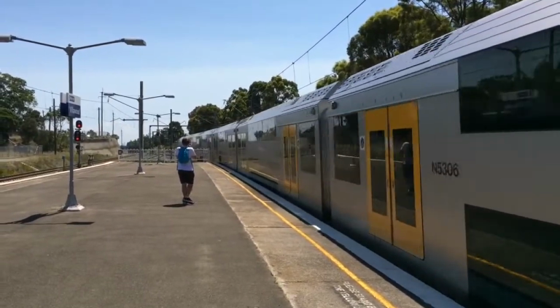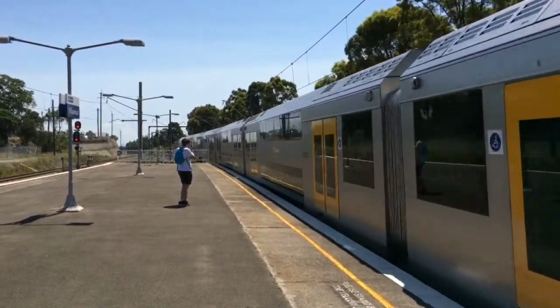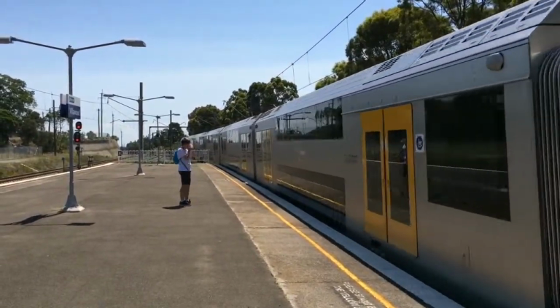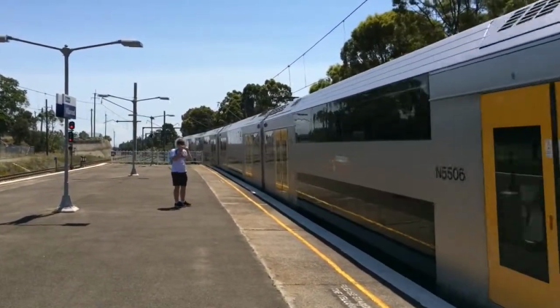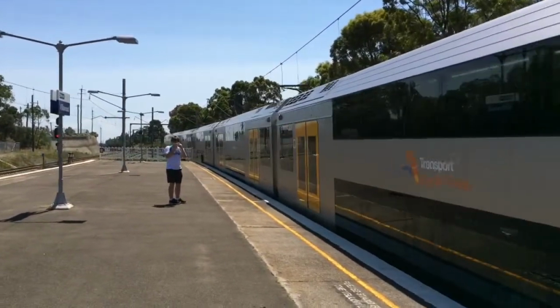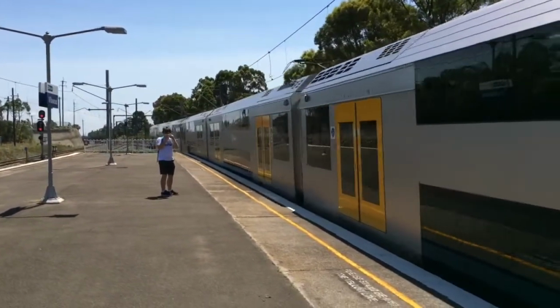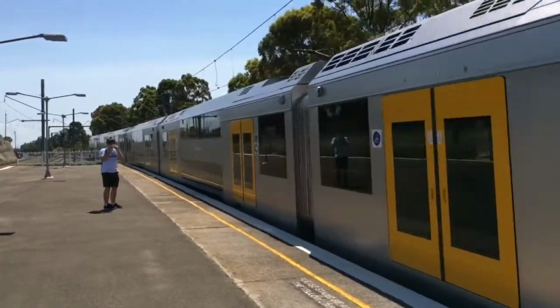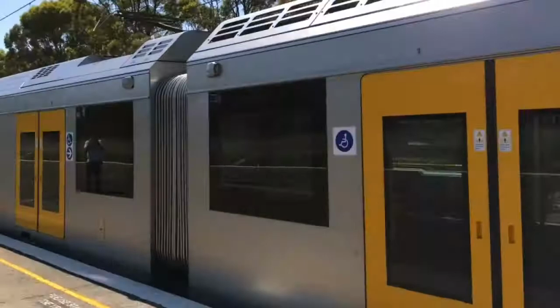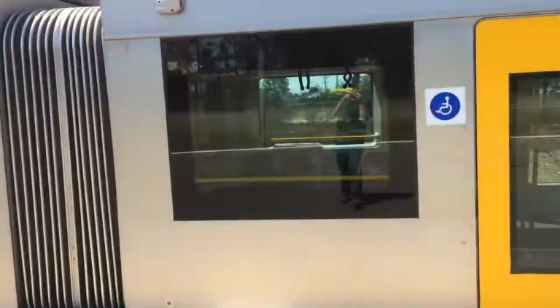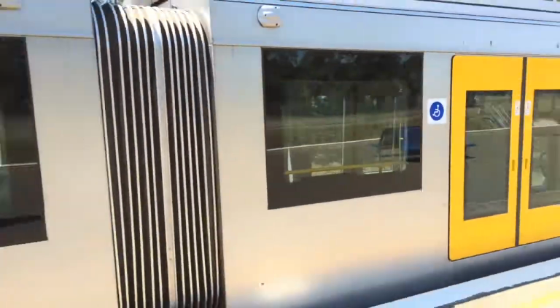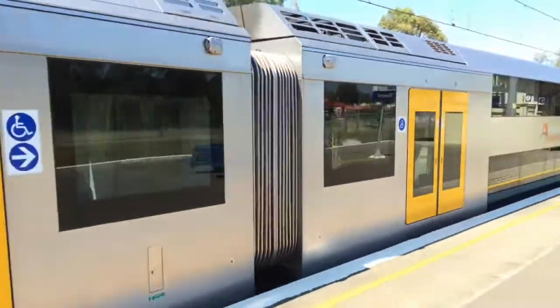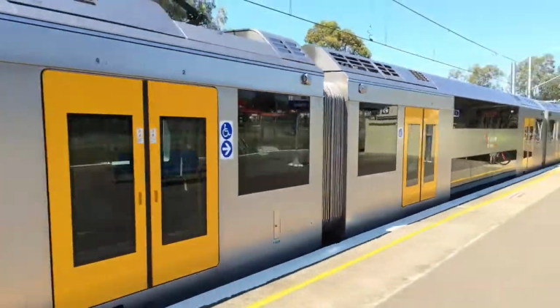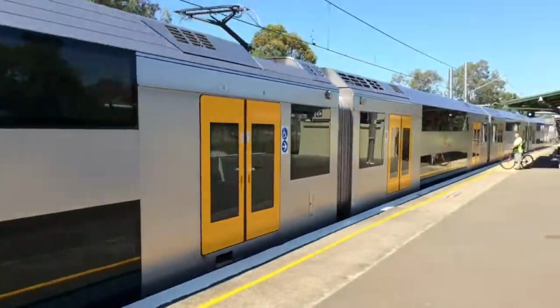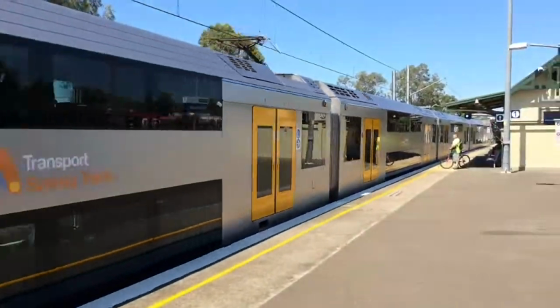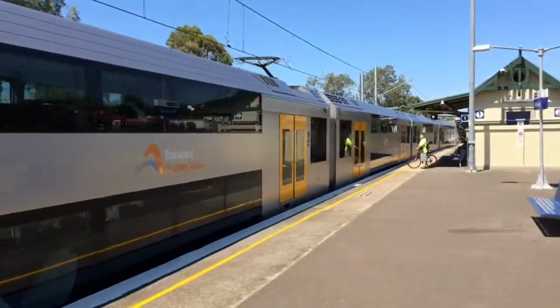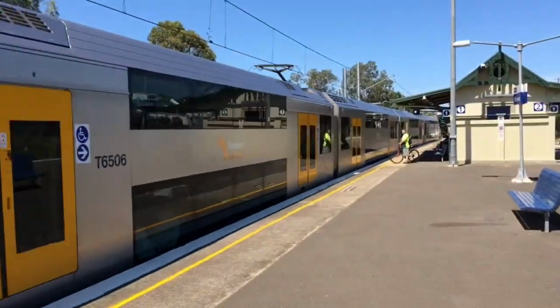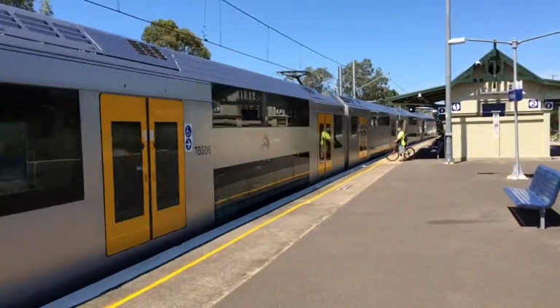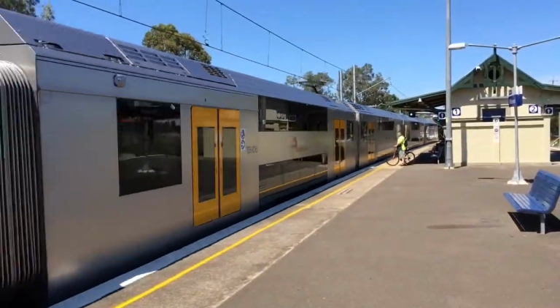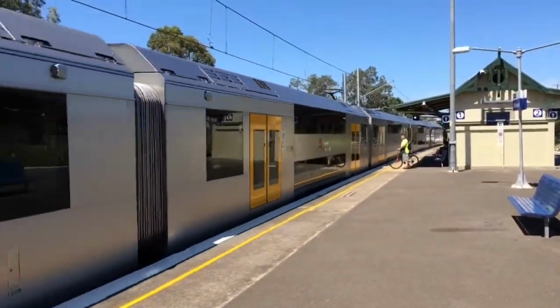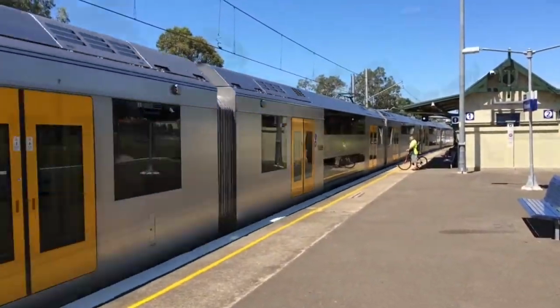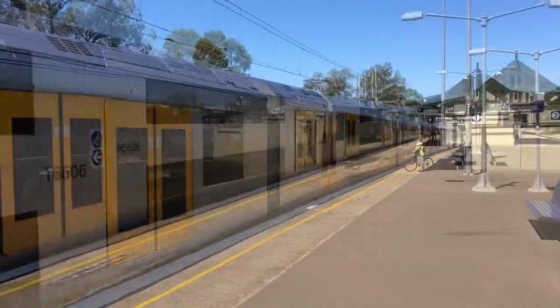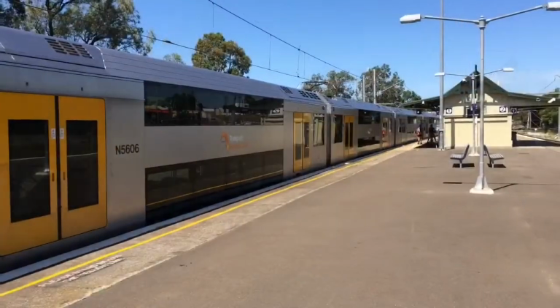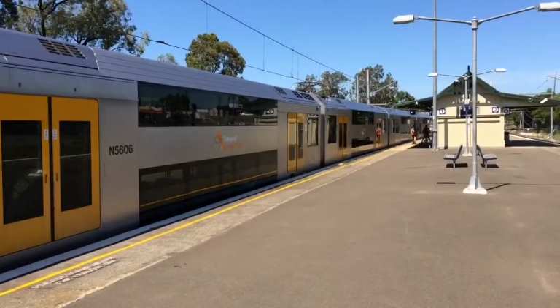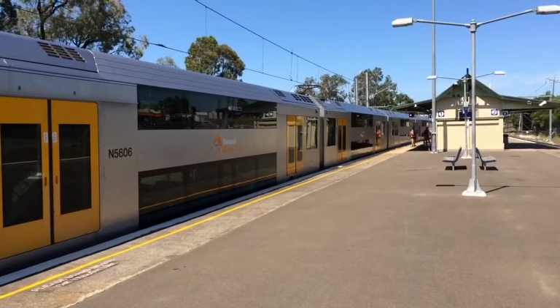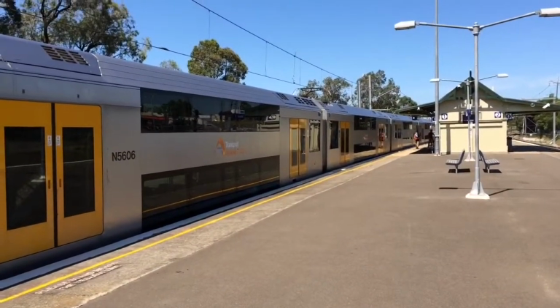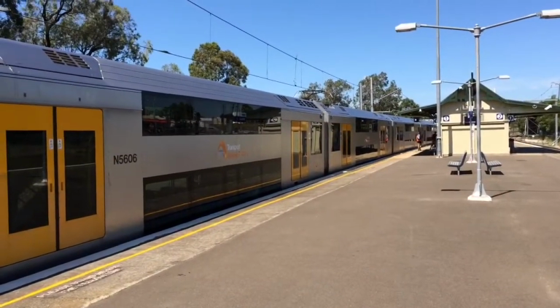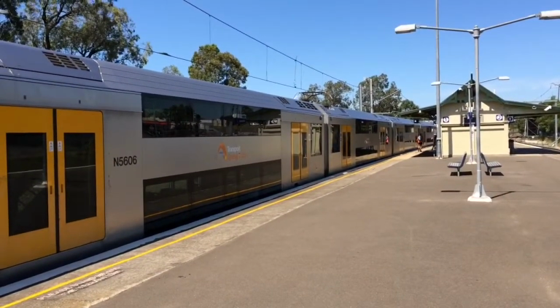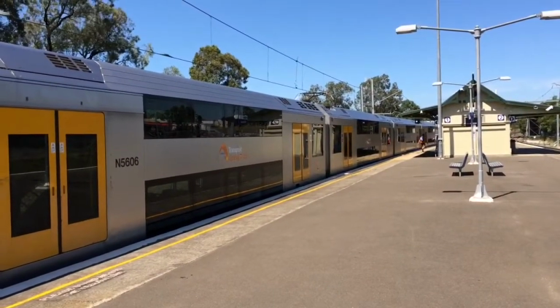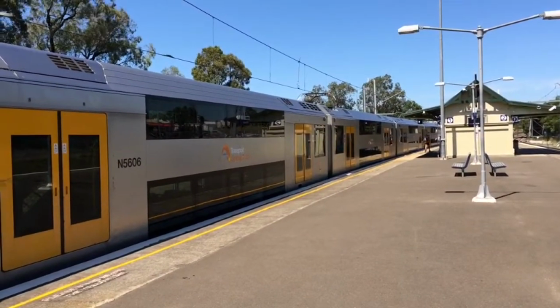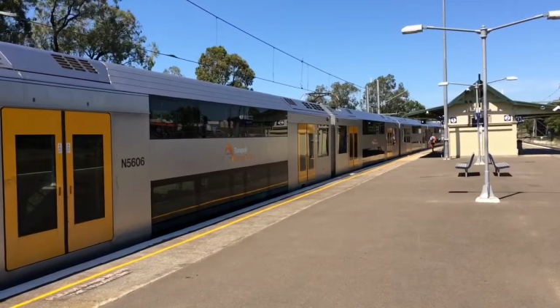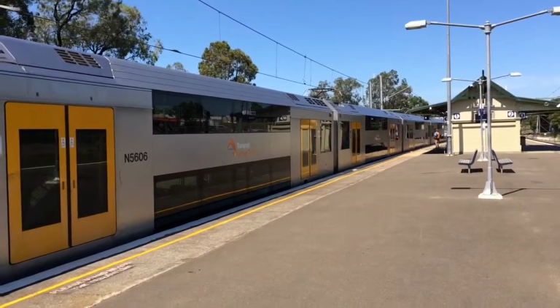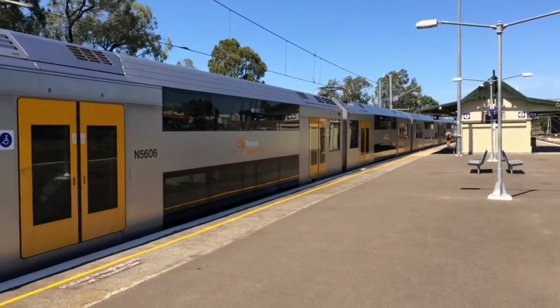It's a bit windy out here. I'm trying to cover the microphone the best I can, so hopefully it's not too hard to hear me. Waratah A6 now departing platform number one for a city via Bankstown service.